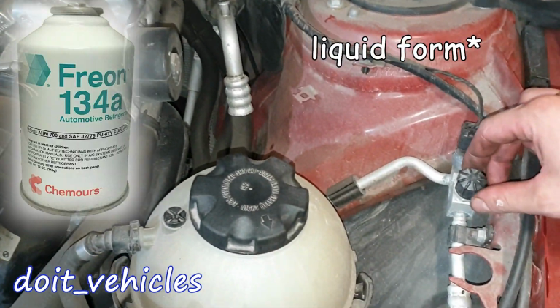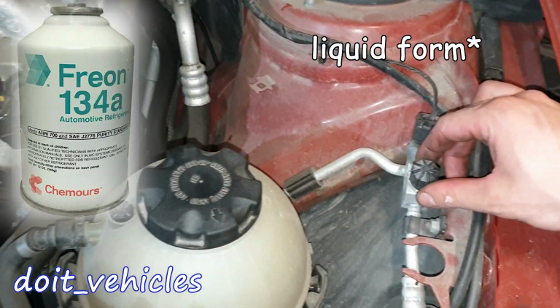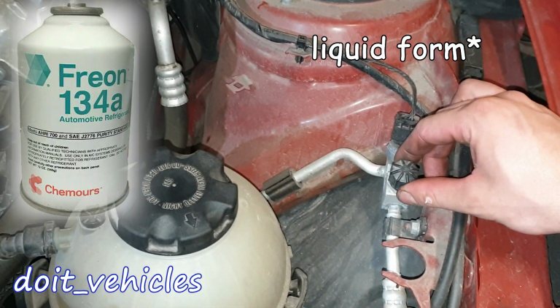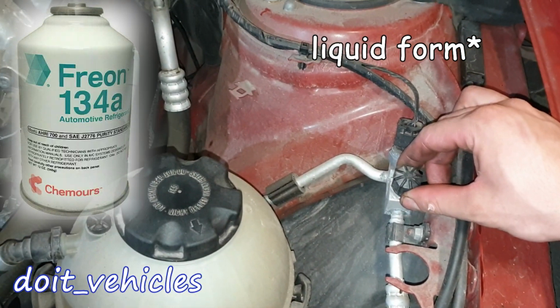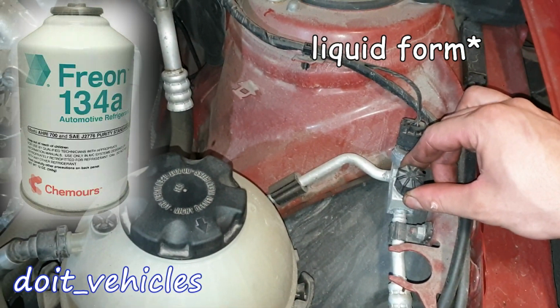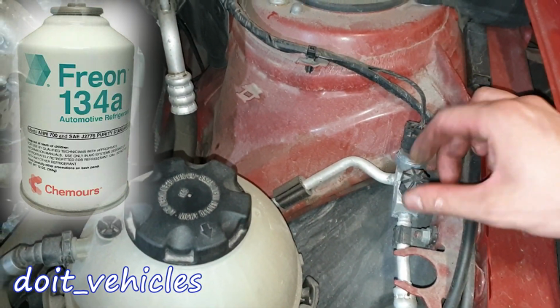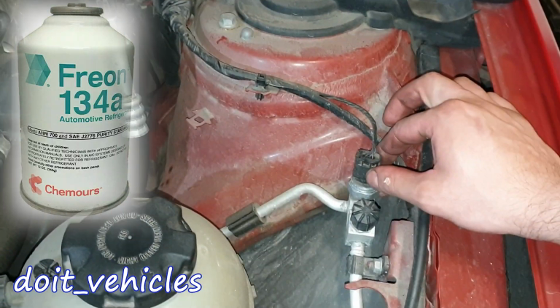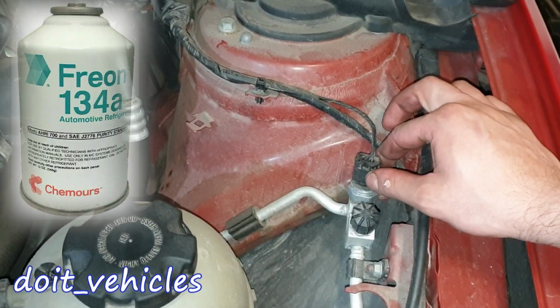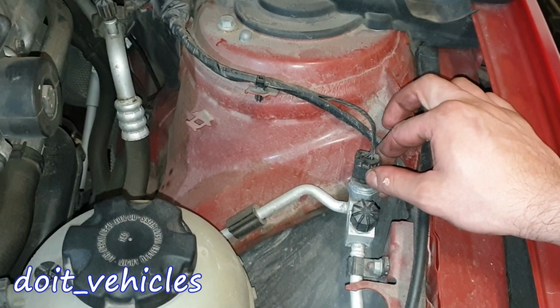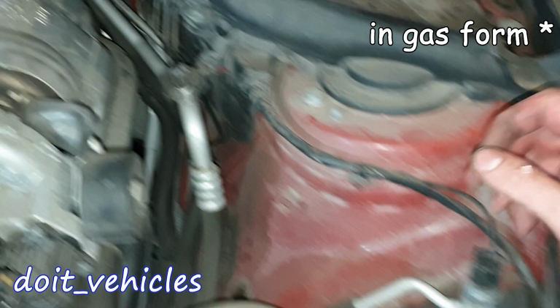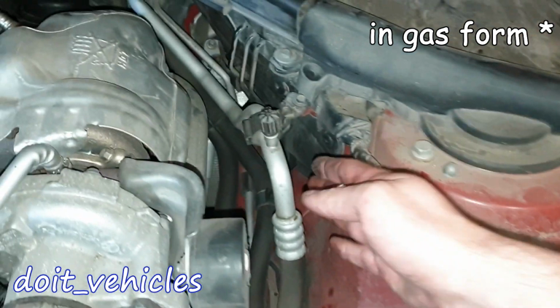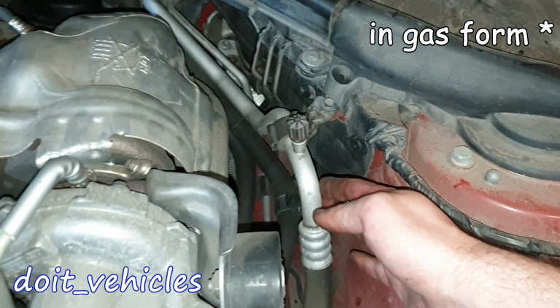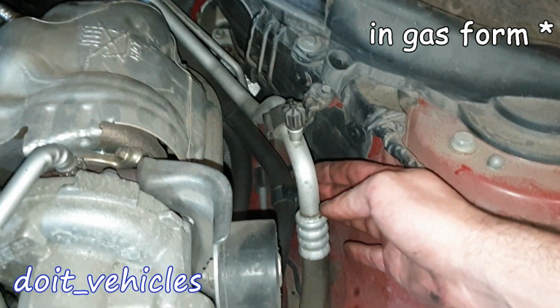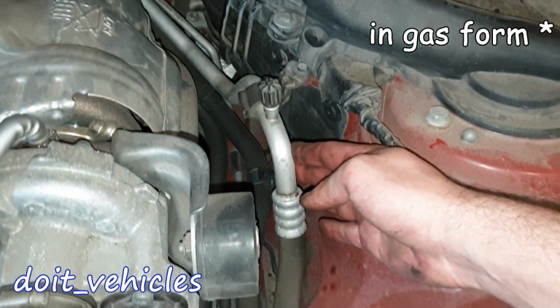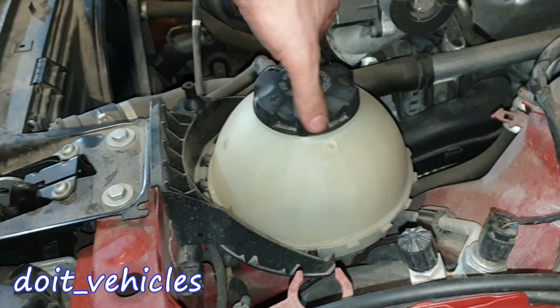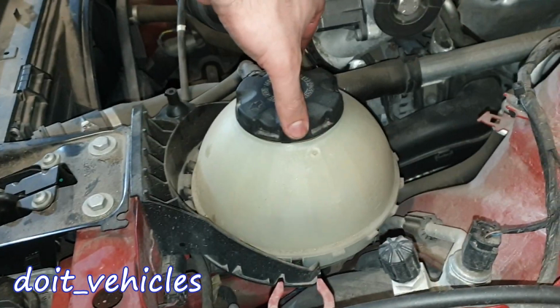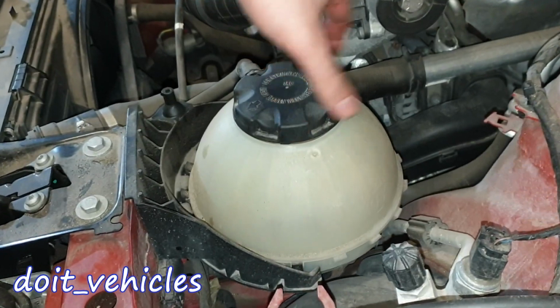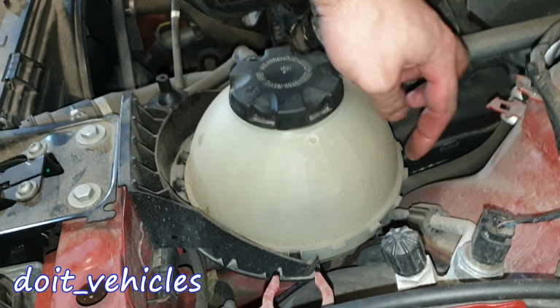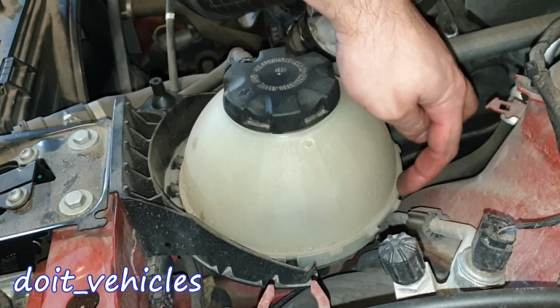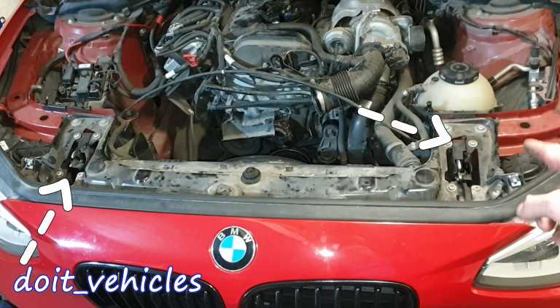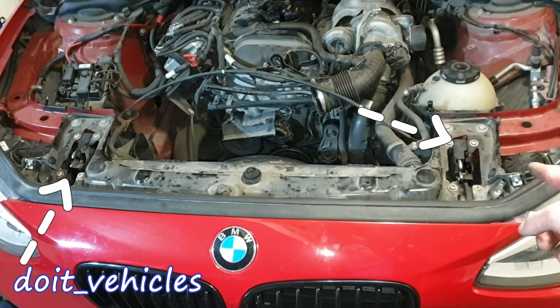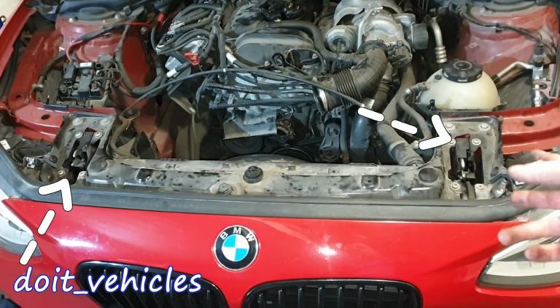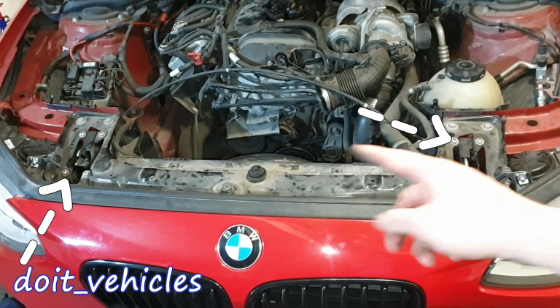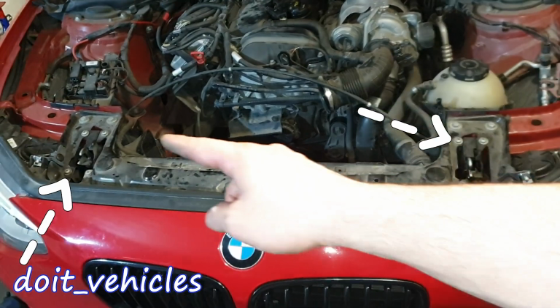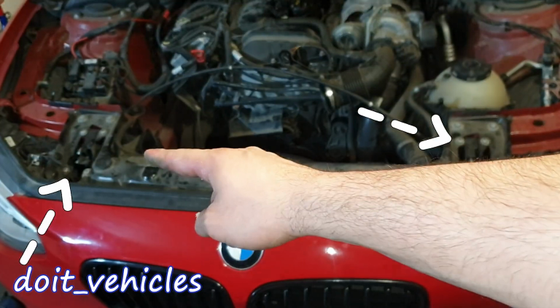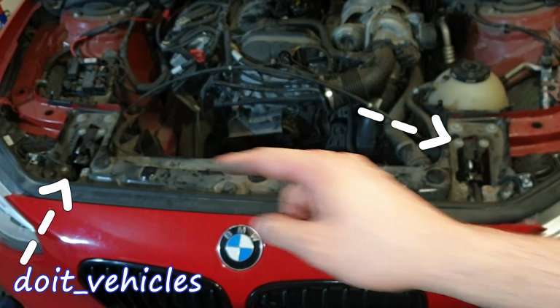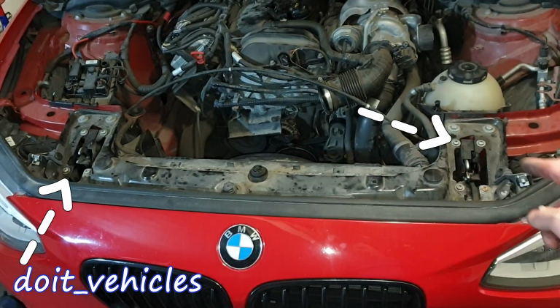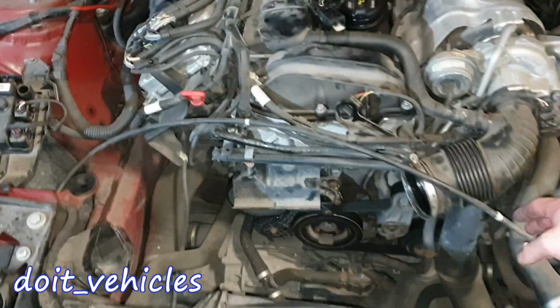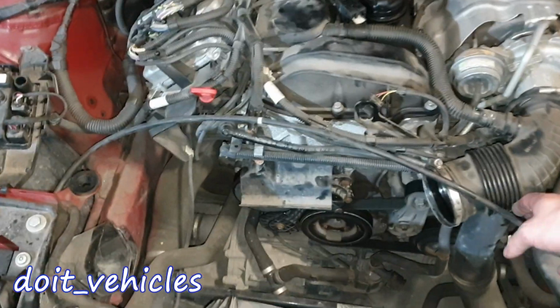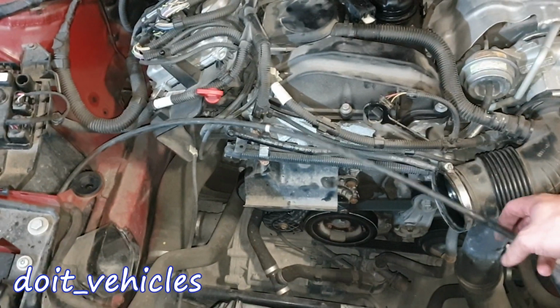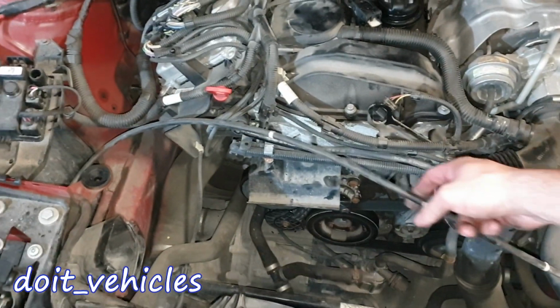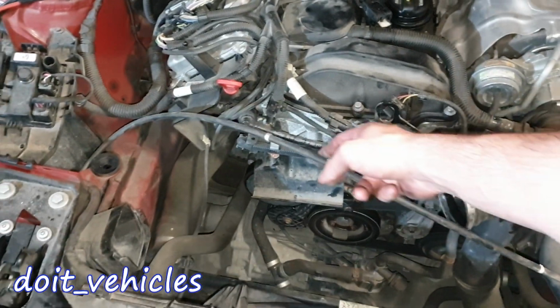We've got here the high pressure line for the refrigerant, the pressure sensor, and this is the return line. Here we have the coolant reservoir, 2 hood or bonnet lockers on each side, and this is the cable which comes from the cabin.